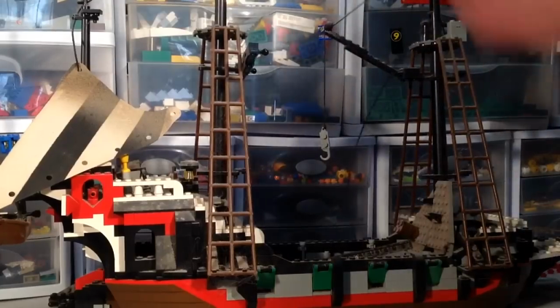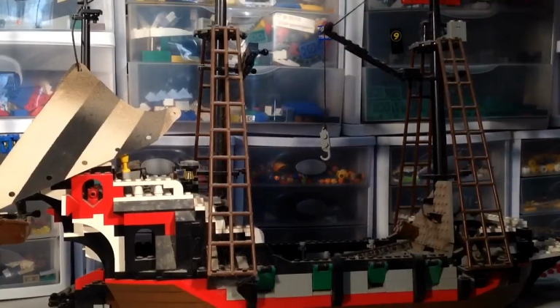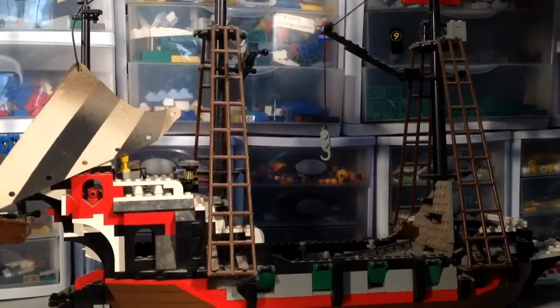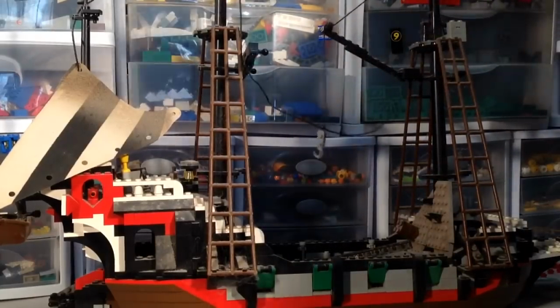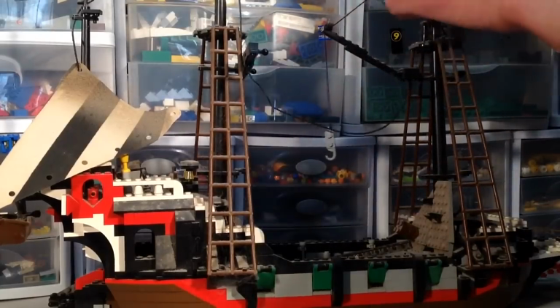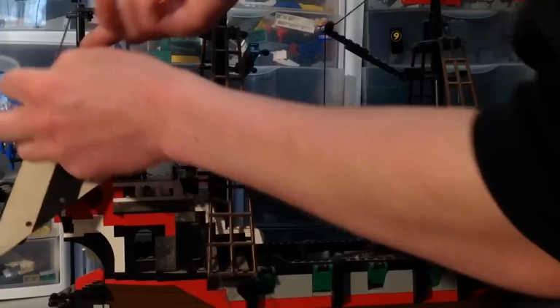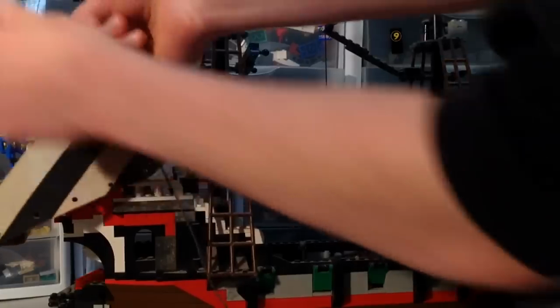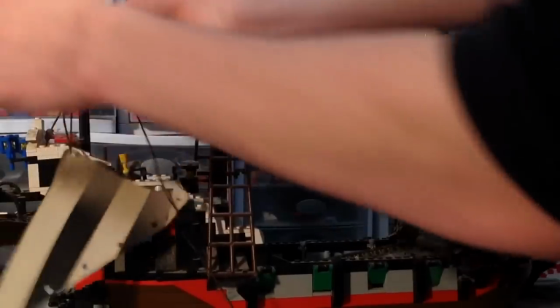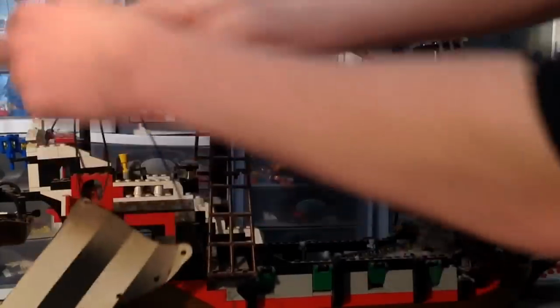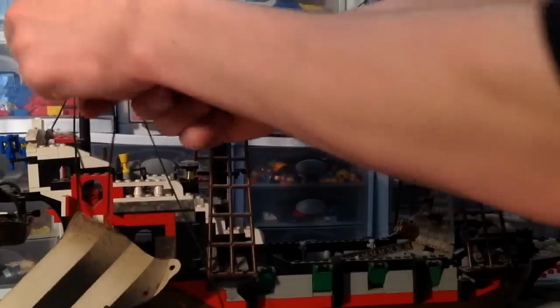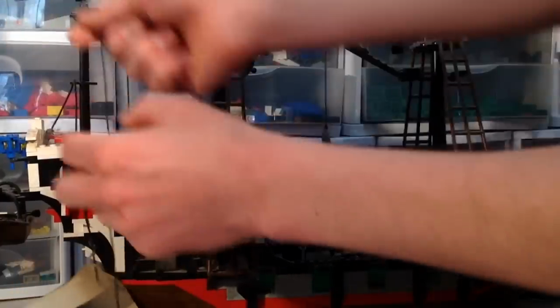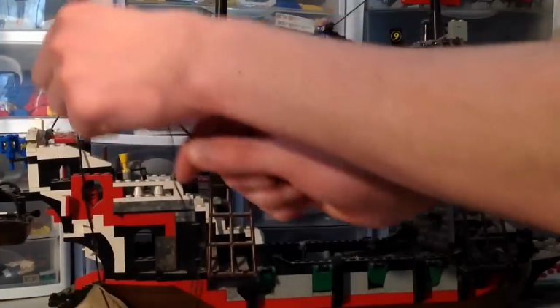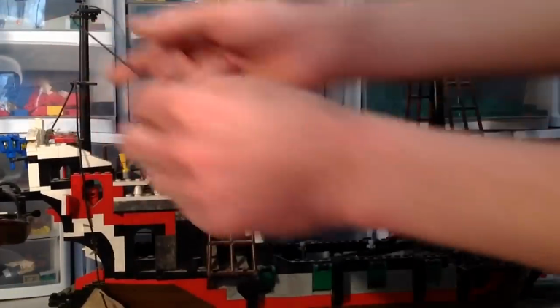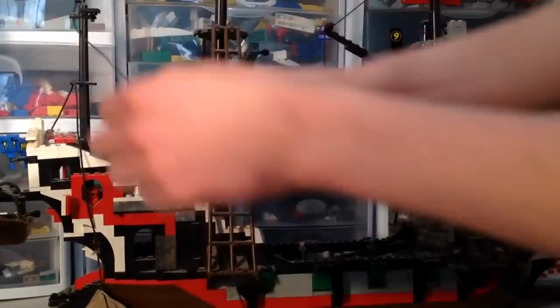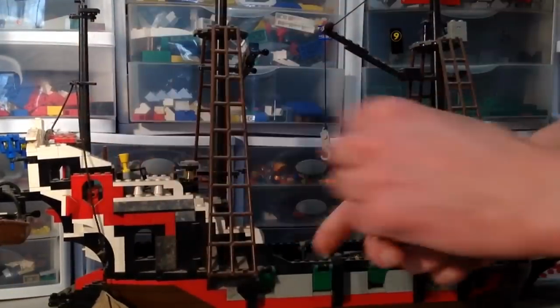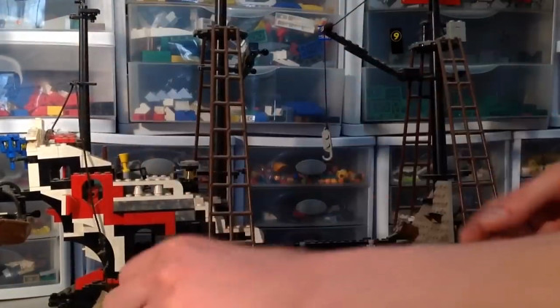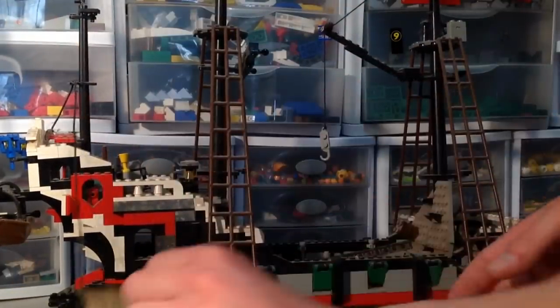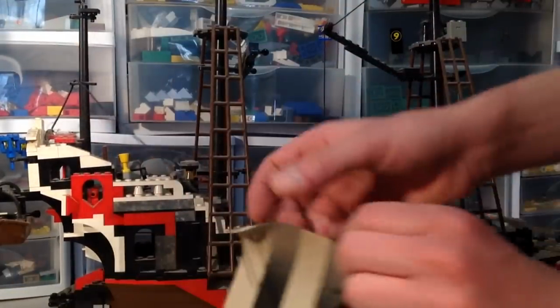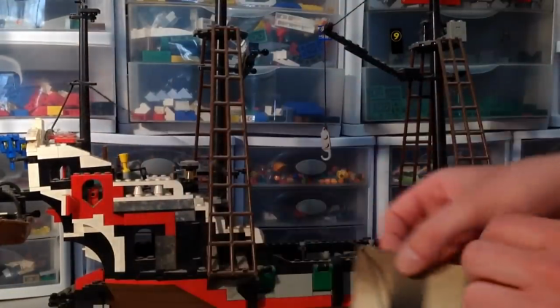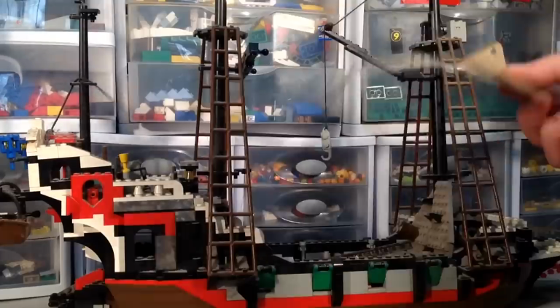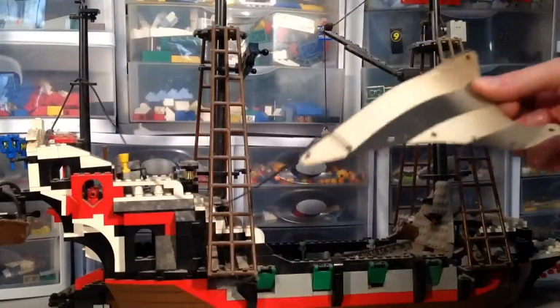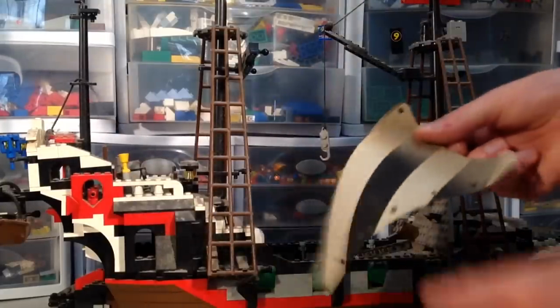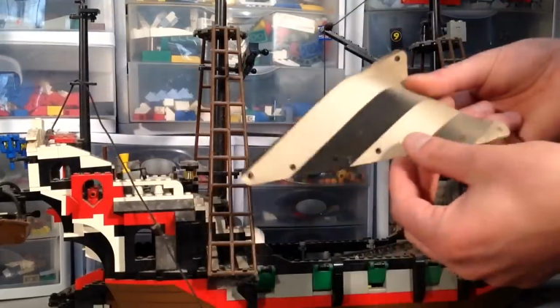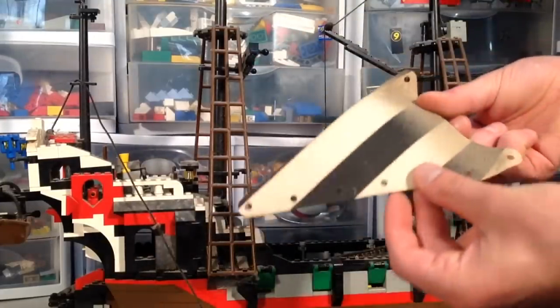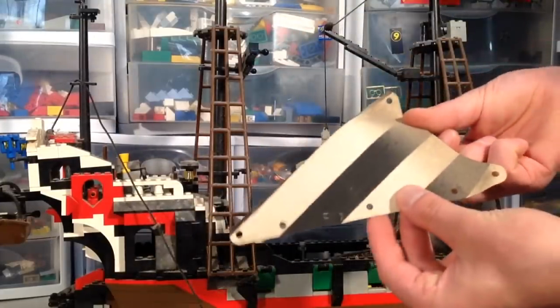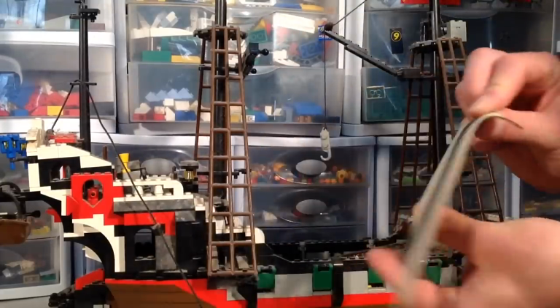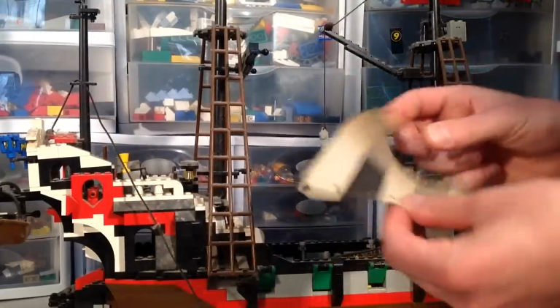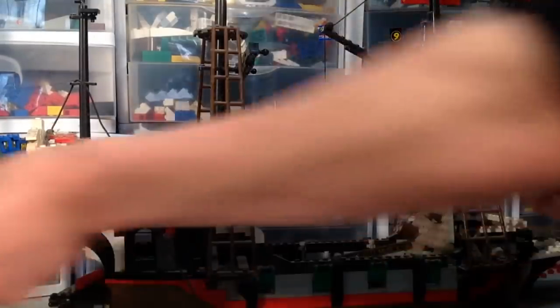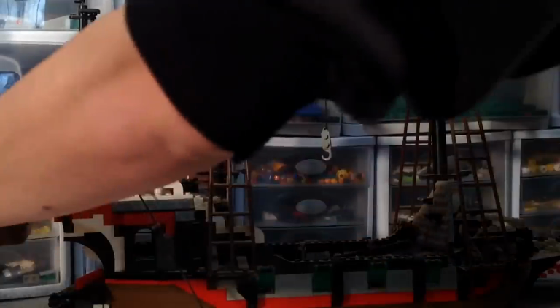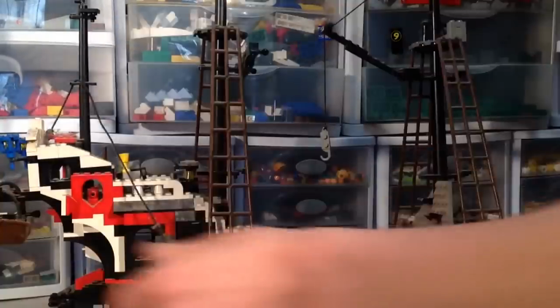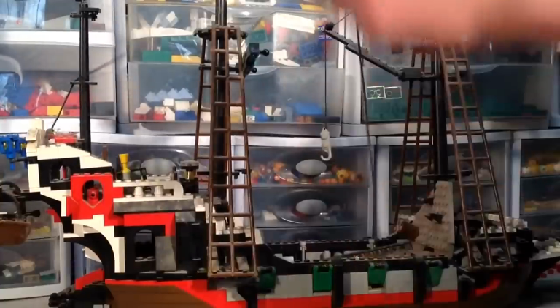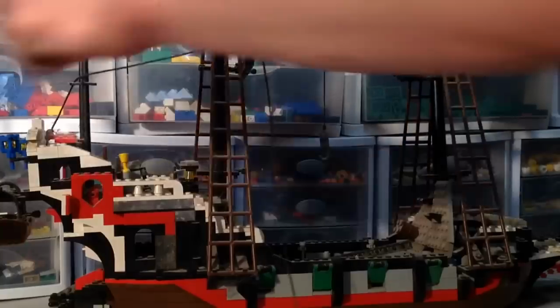I'm still taking the string off — super extra careful that I don't rip this last sail. There's so much dust, it's gross. Look how nasty and grimy it is on the bottom. But okay, put that aside.